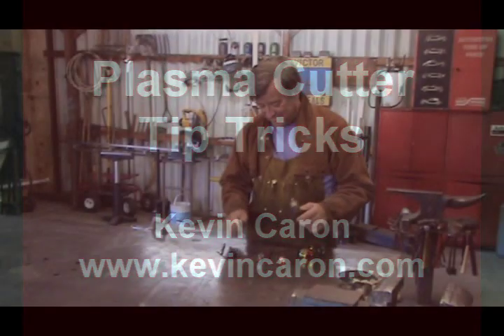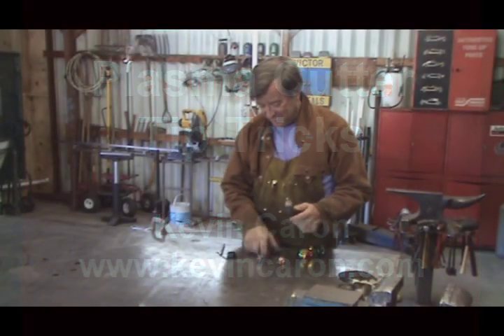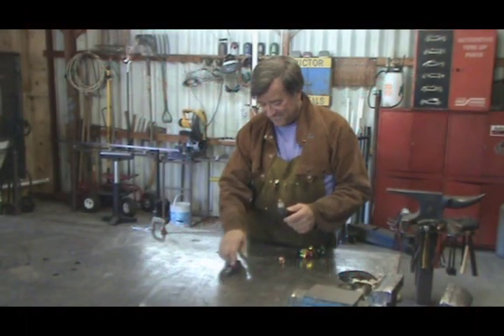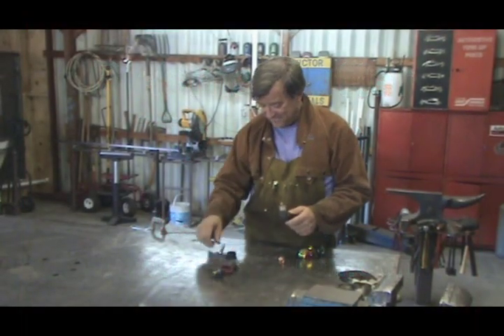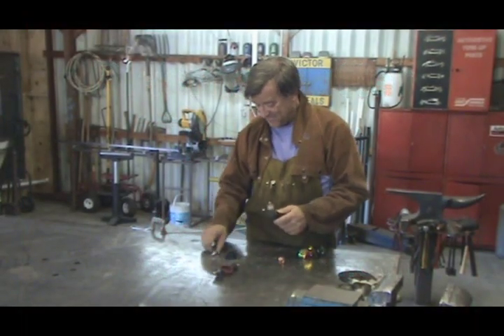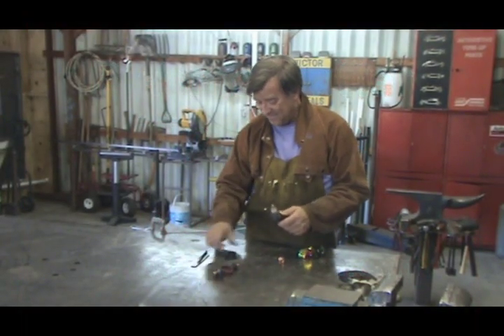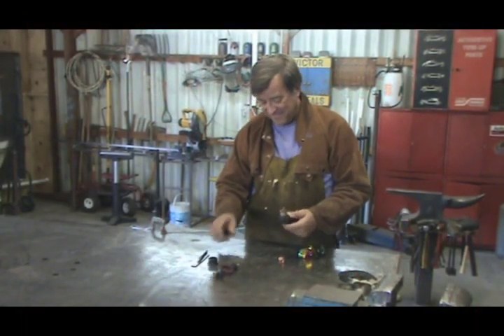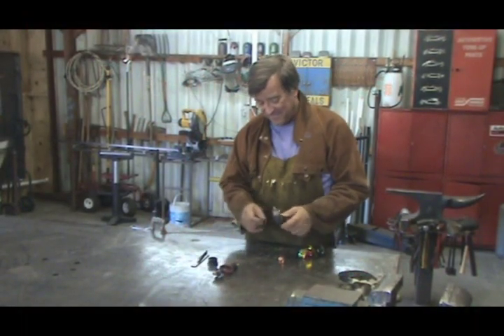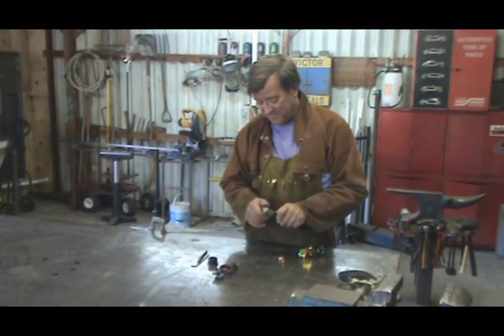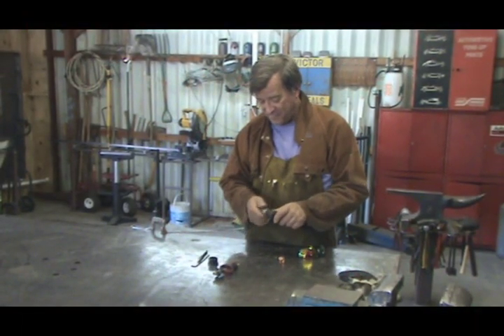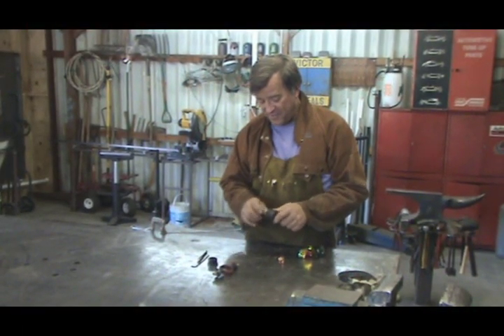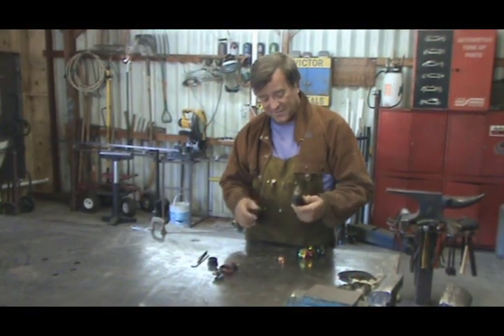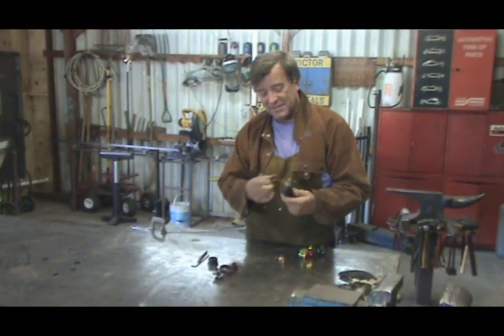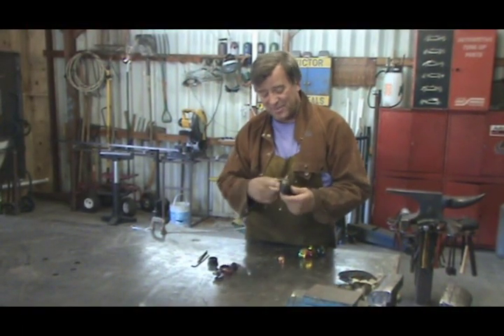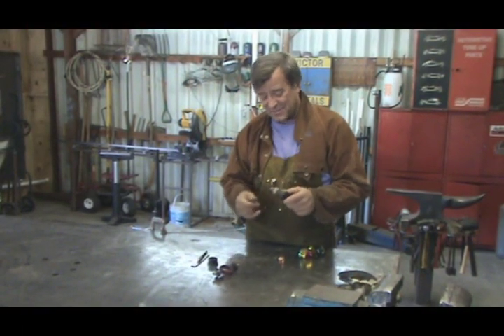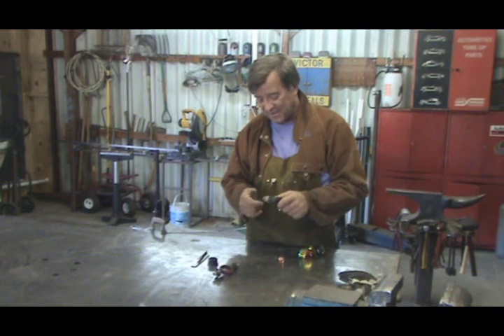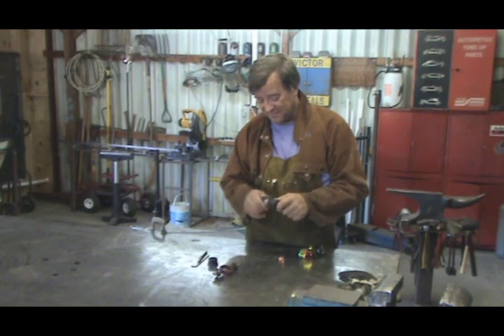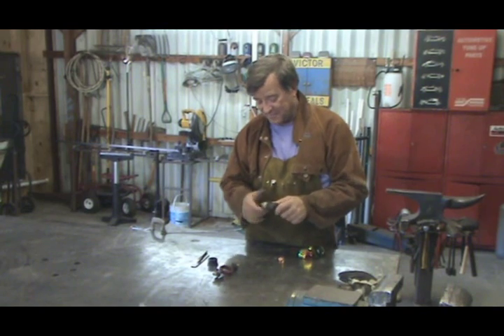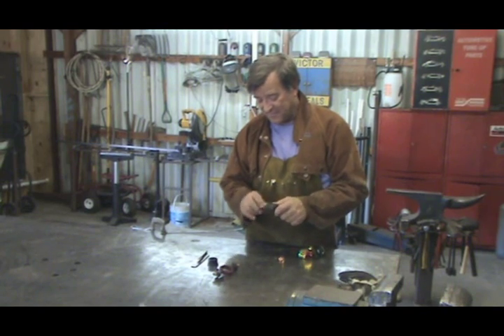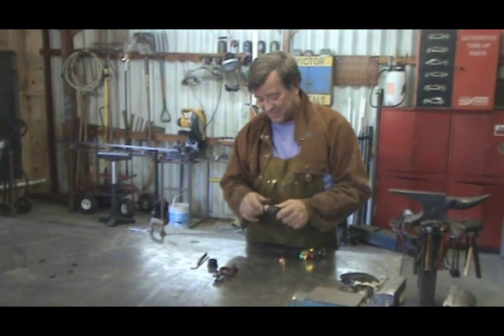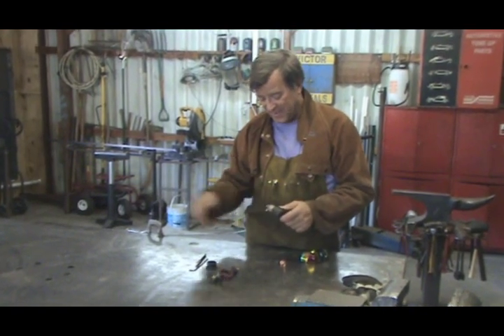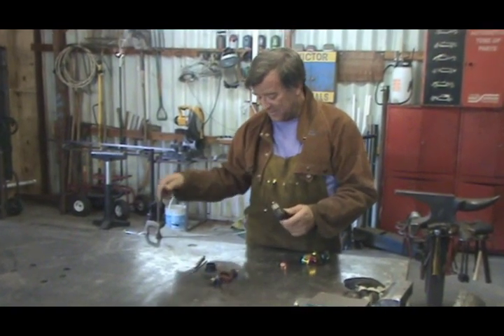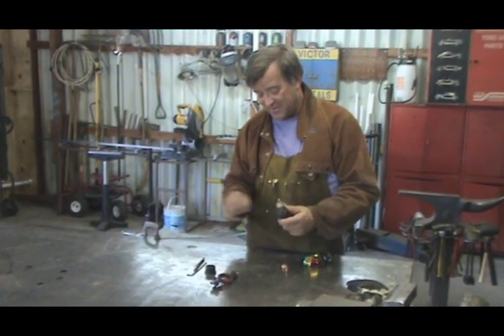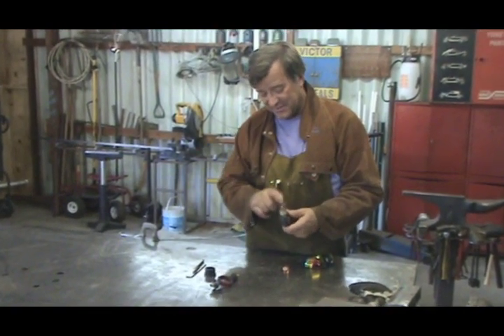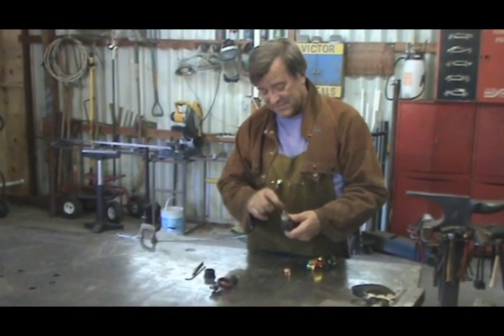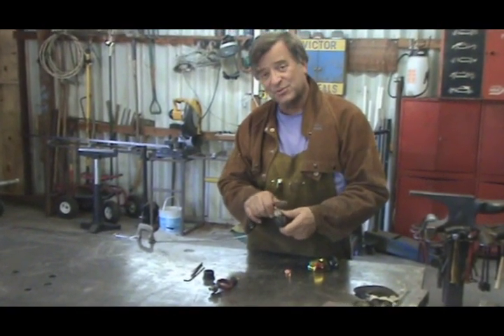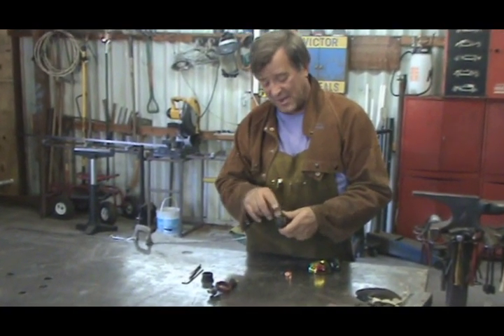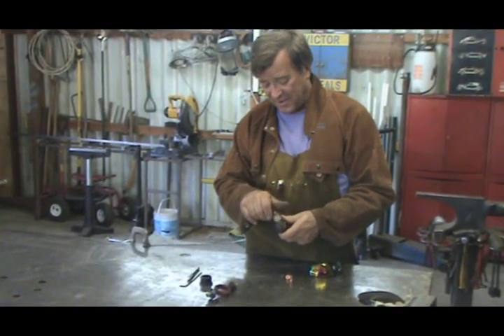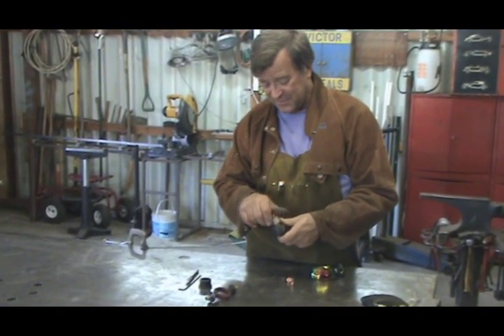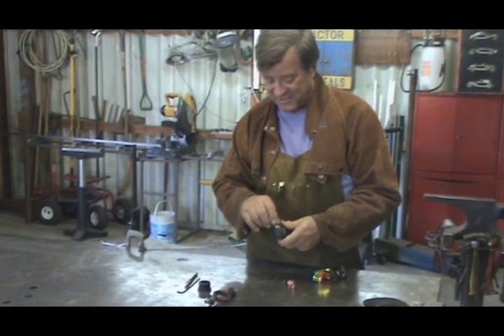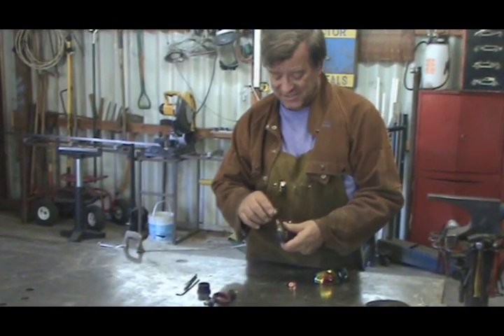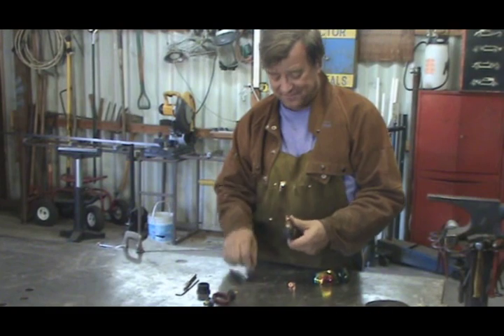Hey, Kev. What are you playing with now? Oh, this is my plasma cutter. I was going to make a little cut, but the tip is worn out on it, so I've got to change the tip.